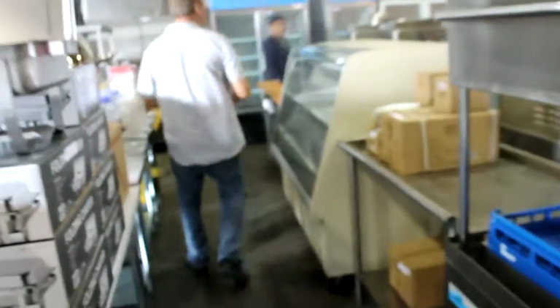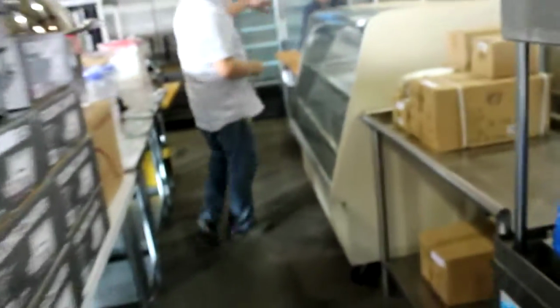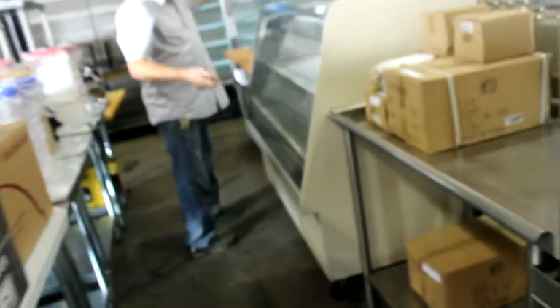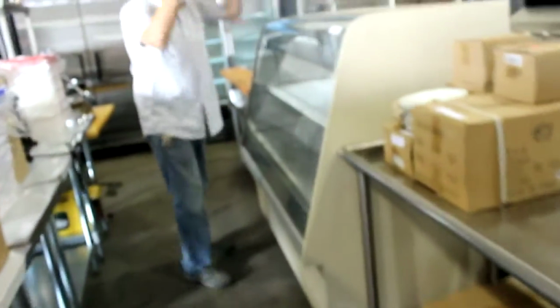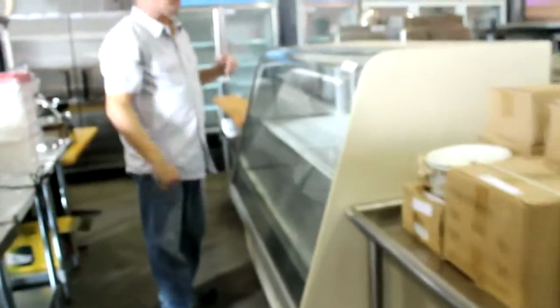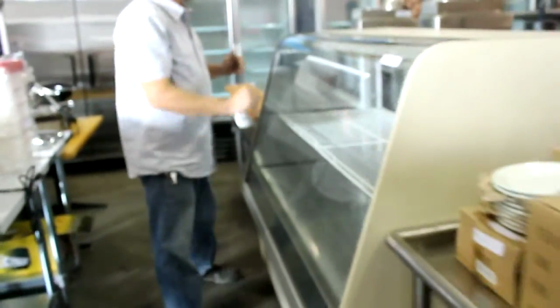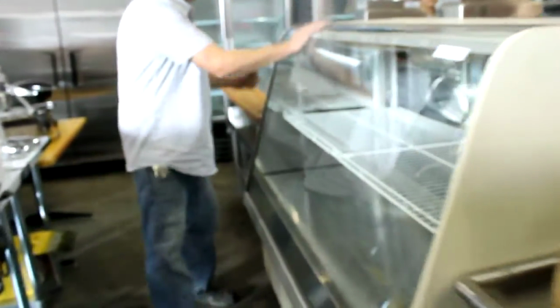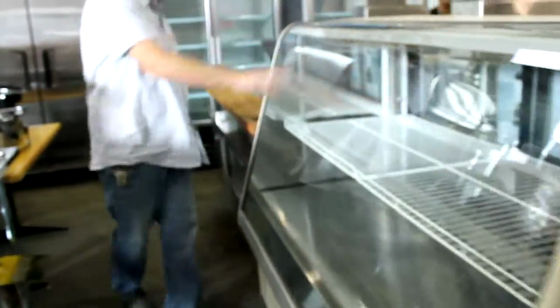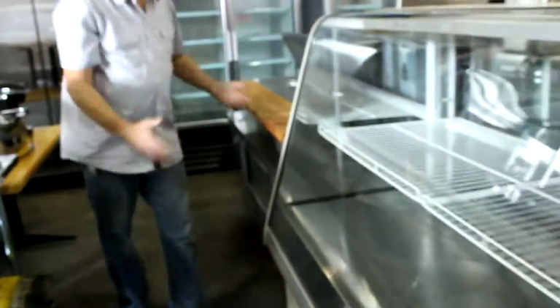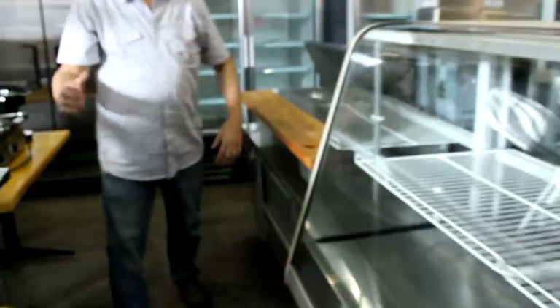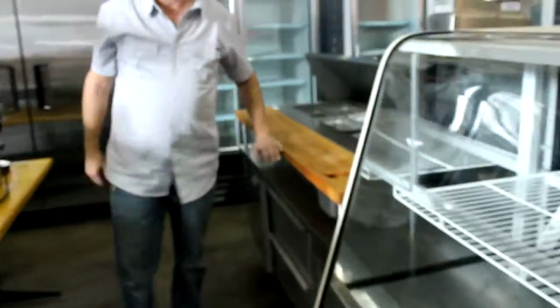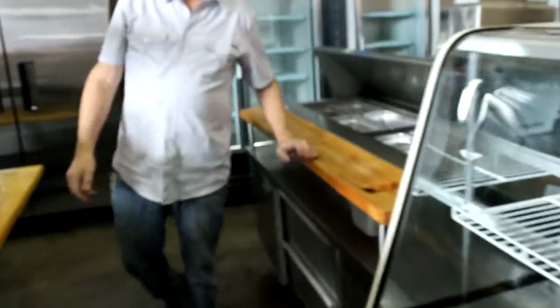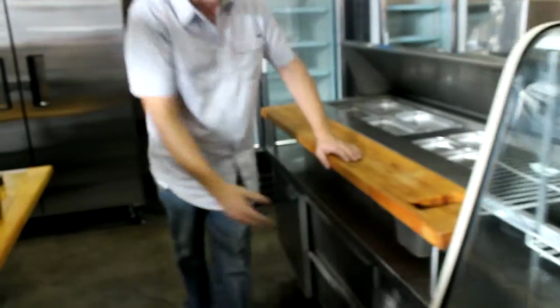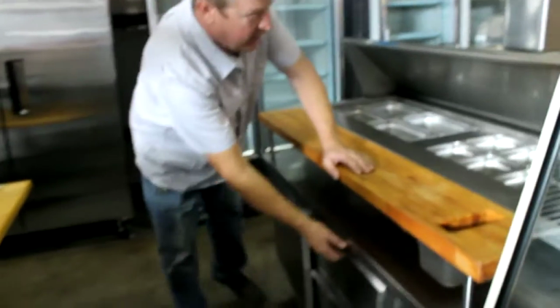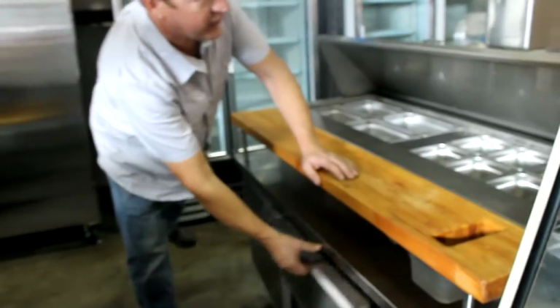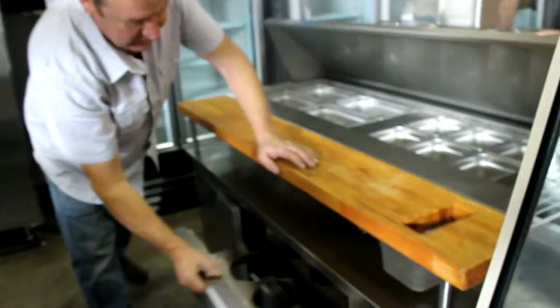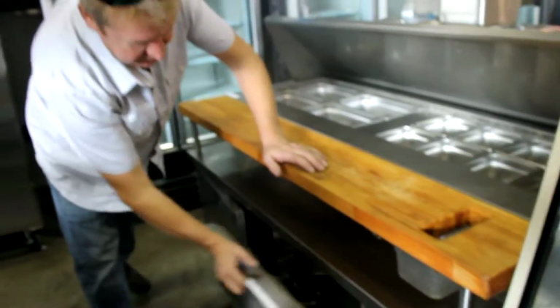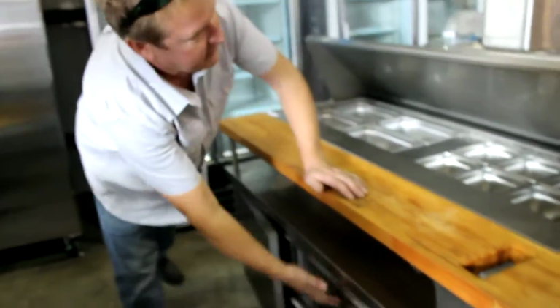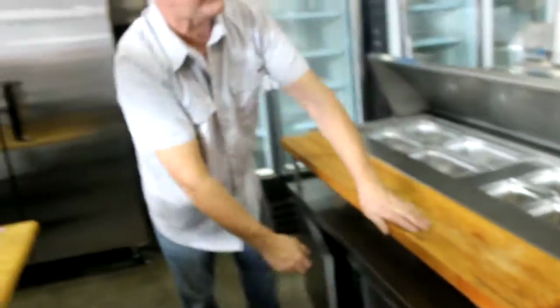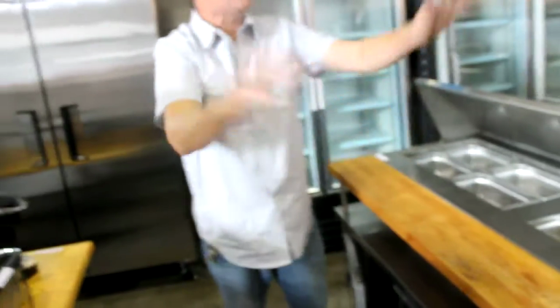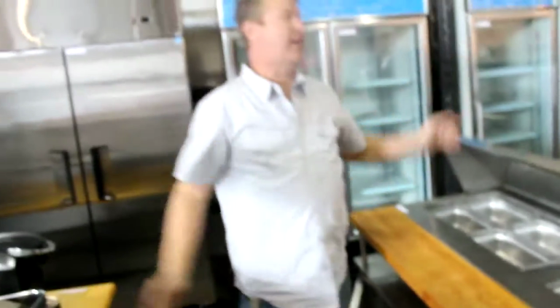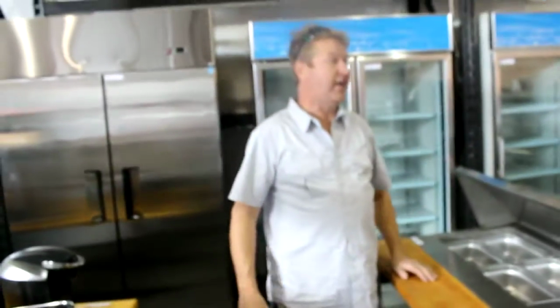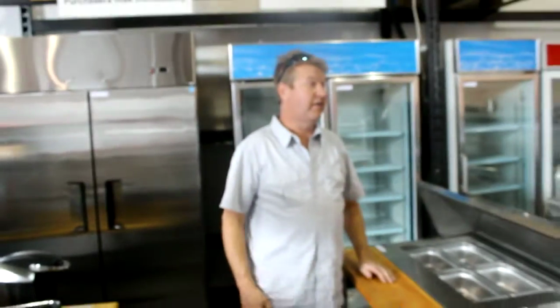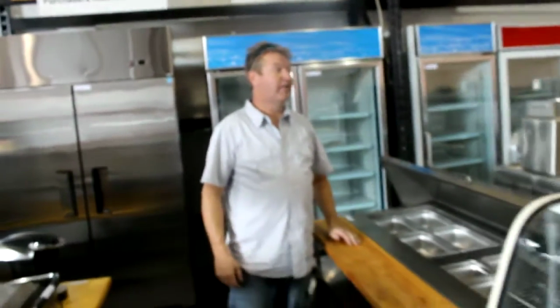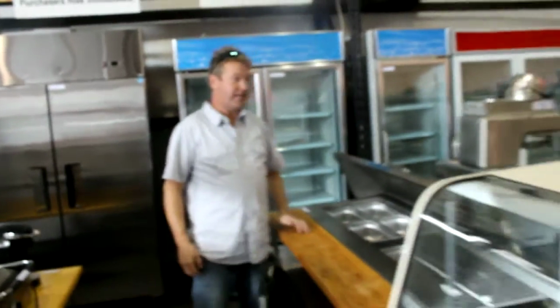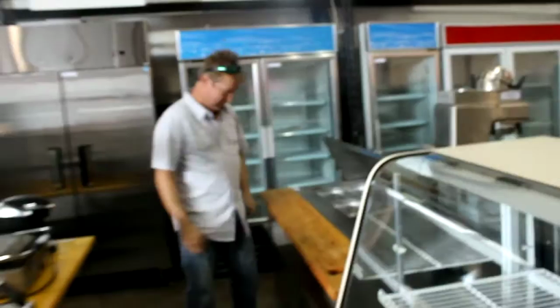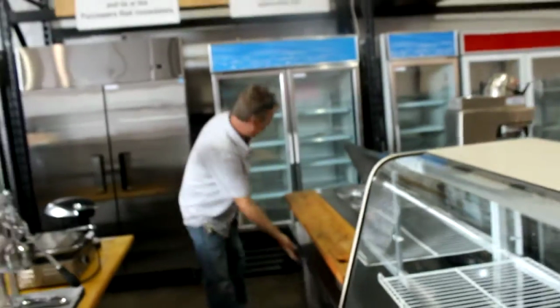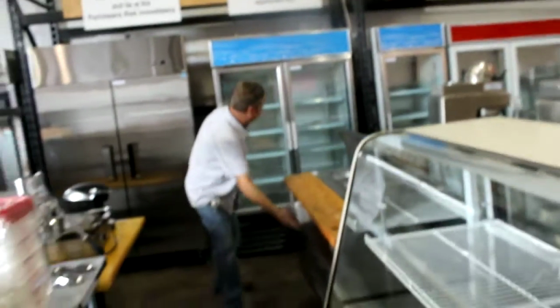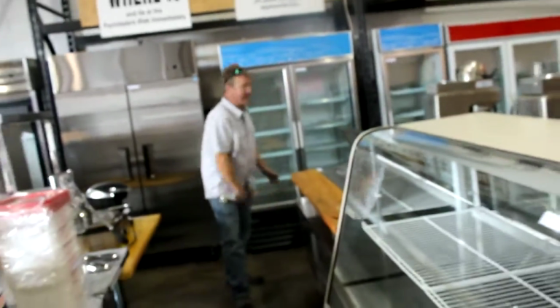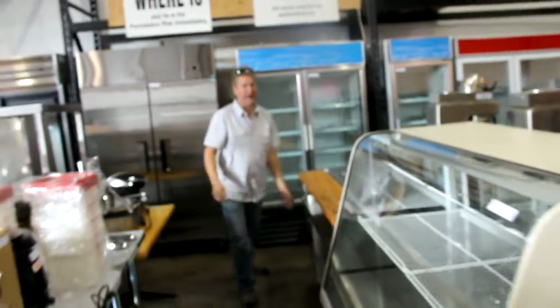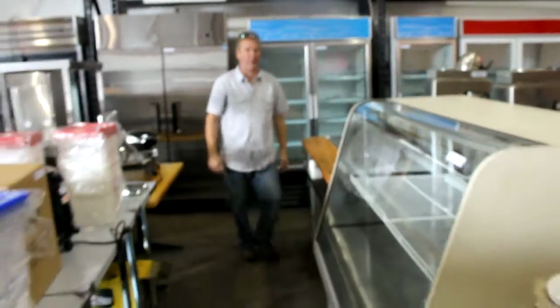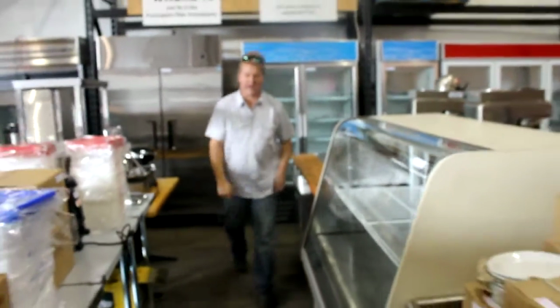We even got customers — look, we've got customers for crying out loud! Where do you get customers nowadays? Well, we got two. You guys are going to buy the whole auction, right? Okay, thank you. That's what I like to hear — buy the whole auction.